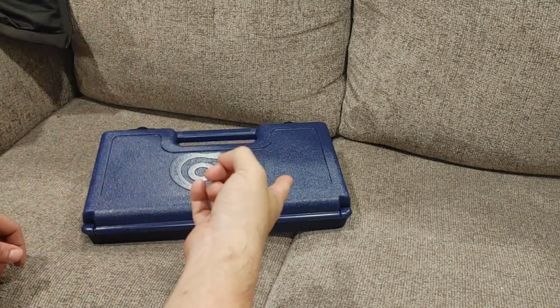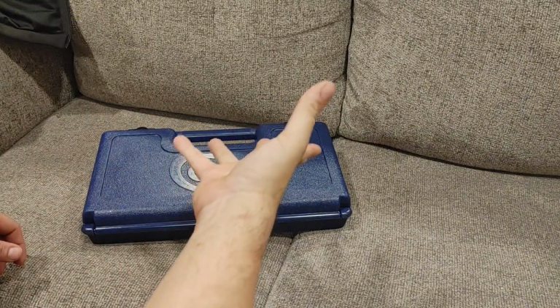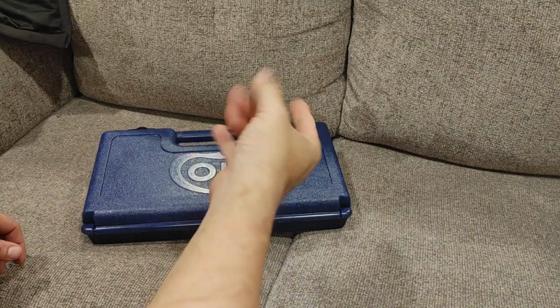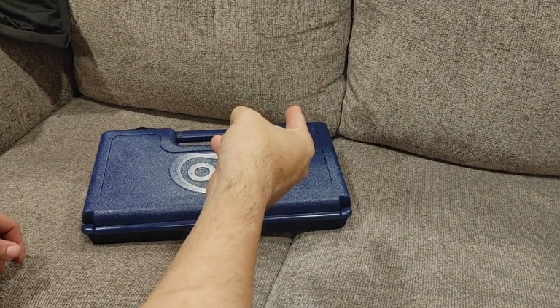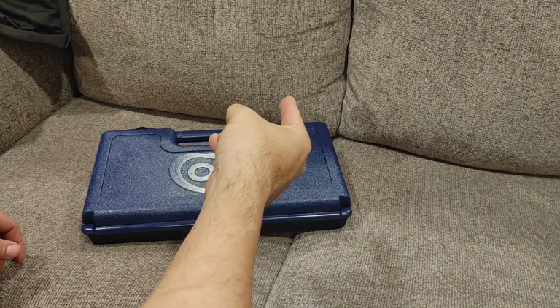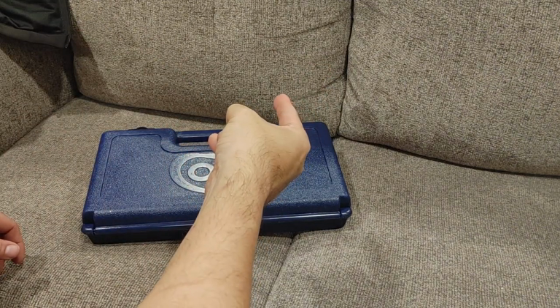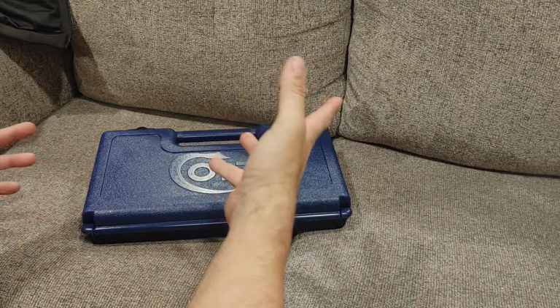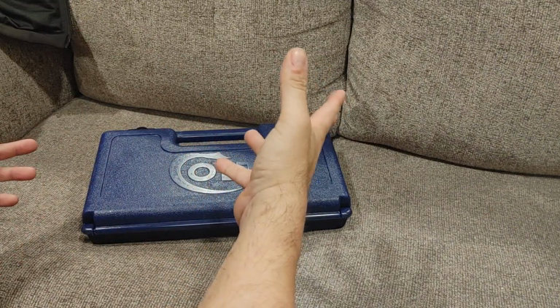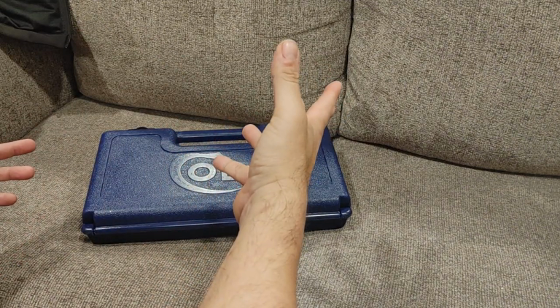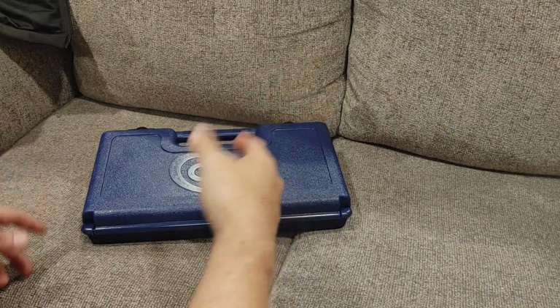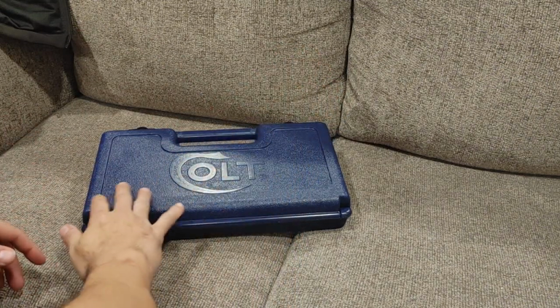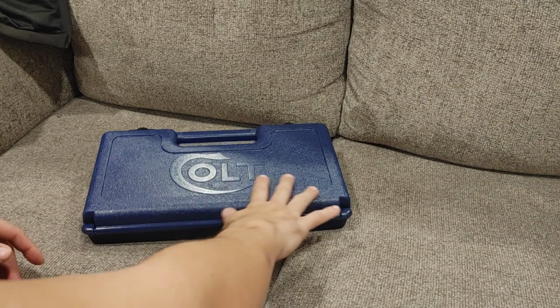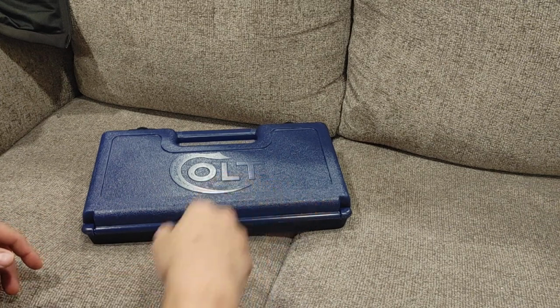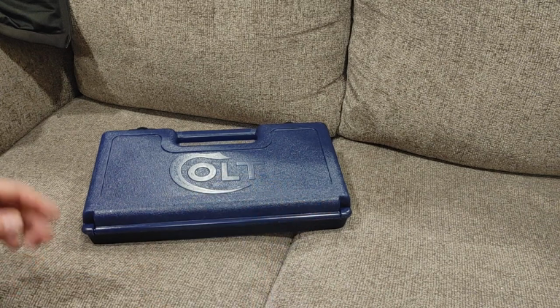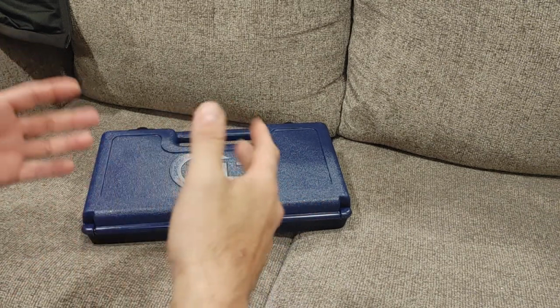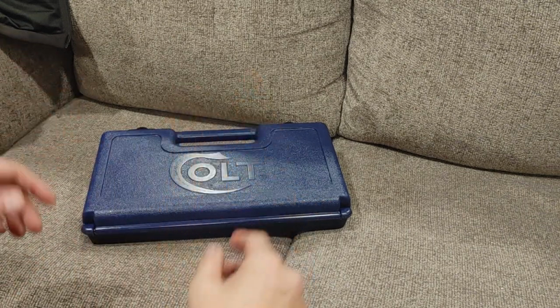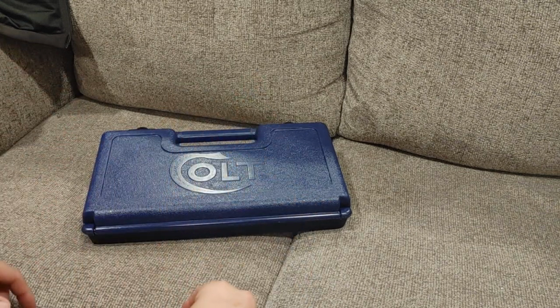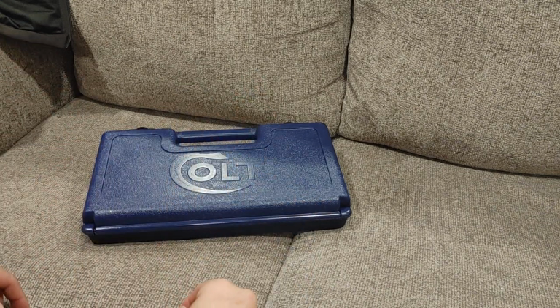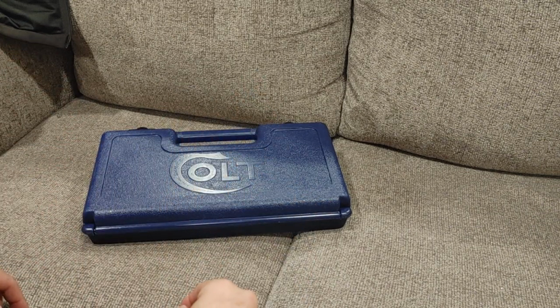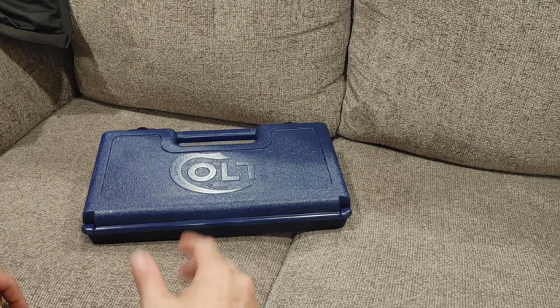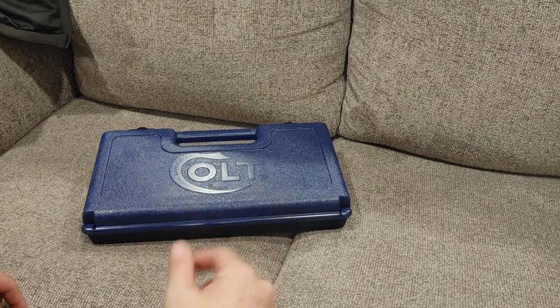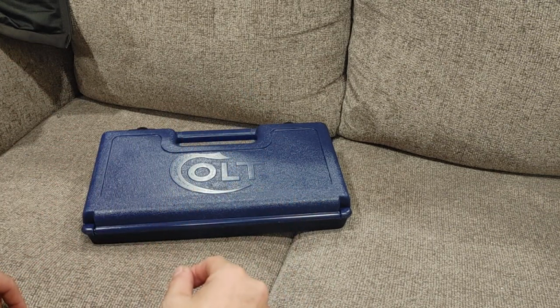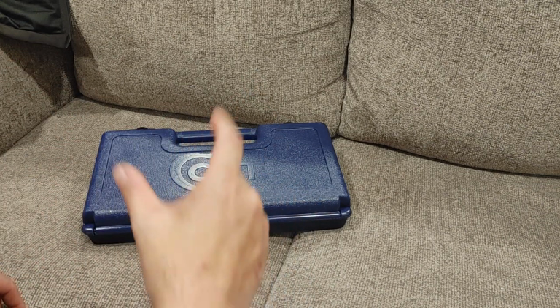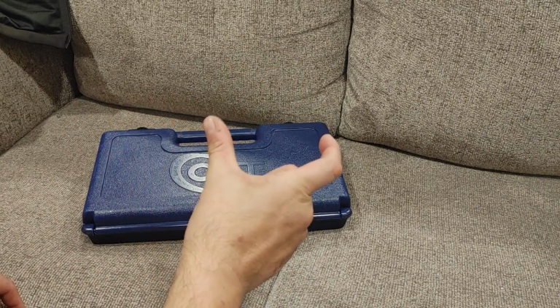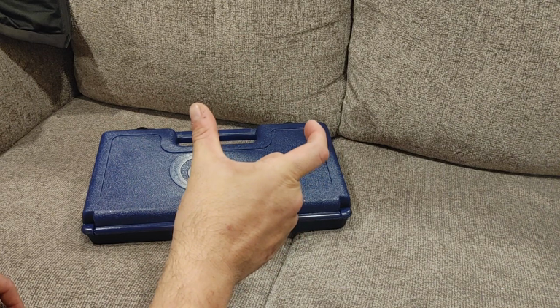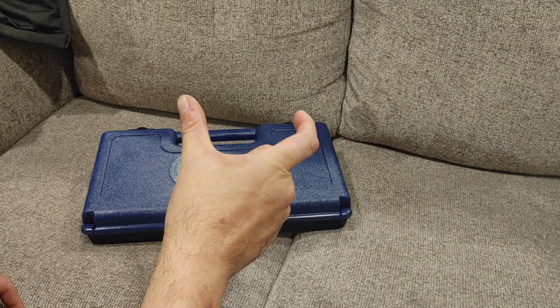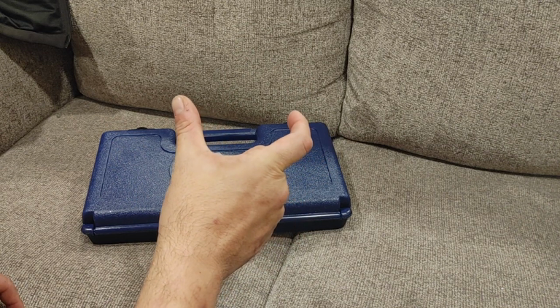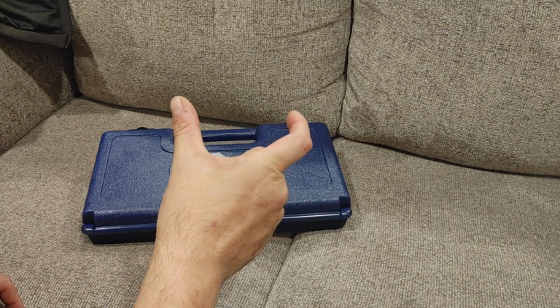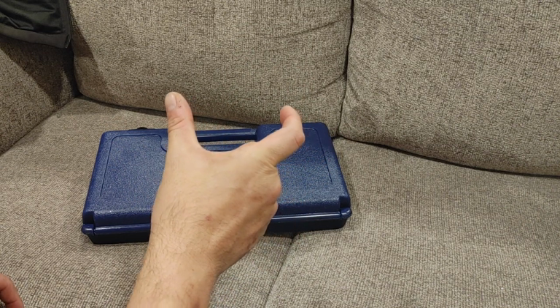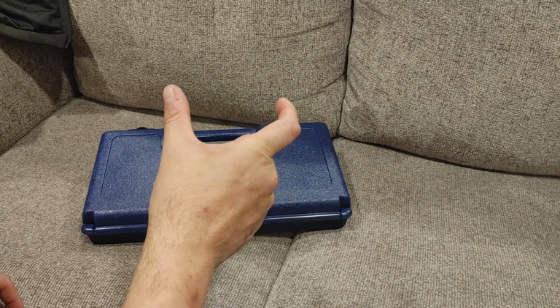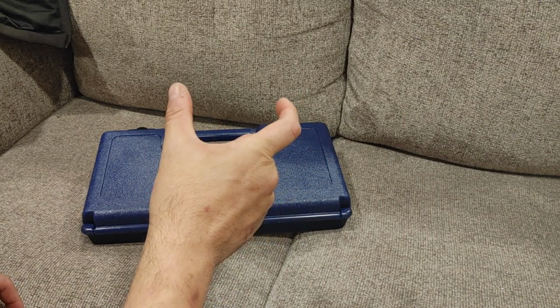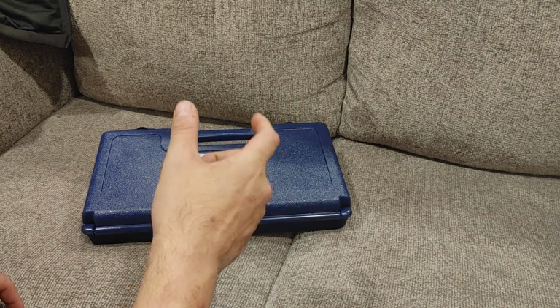Hey kids, Joe here. Thanks for checking out another video on the channel, greatly appreciate it. Today I'm taking a look at a Colt product. And believe it or not, the only Colt I've ever owned is my little 25 automatic, that little pocket pistol.